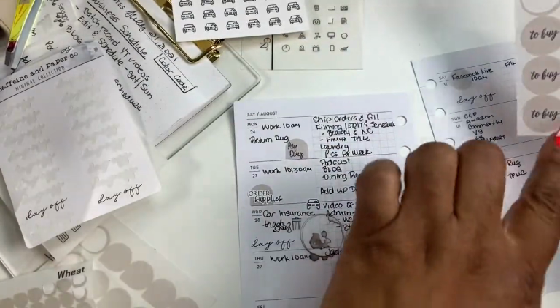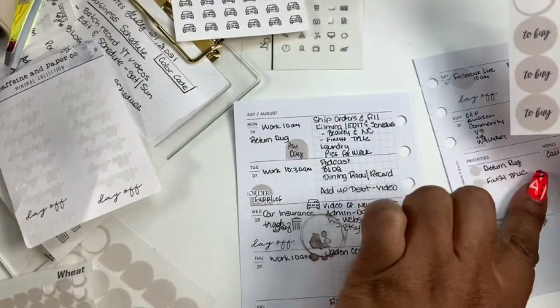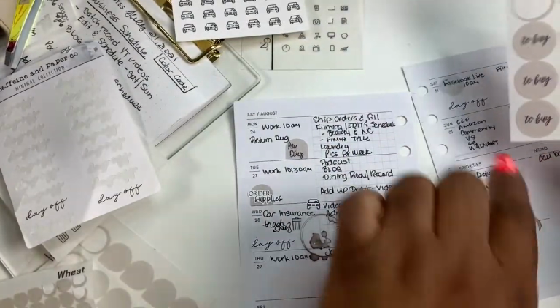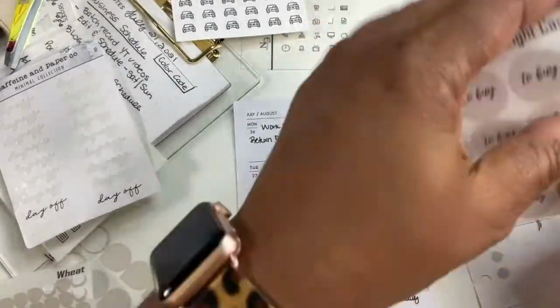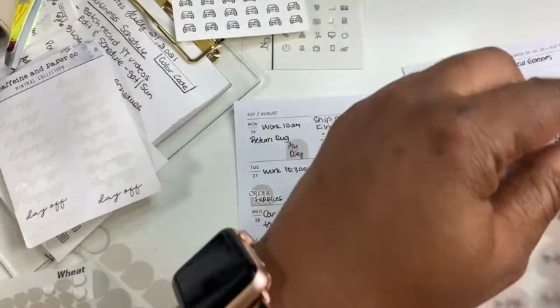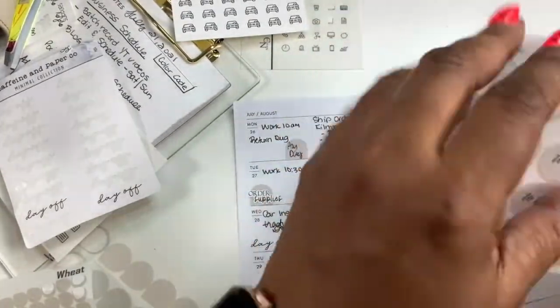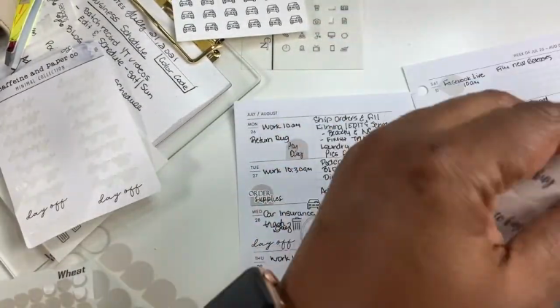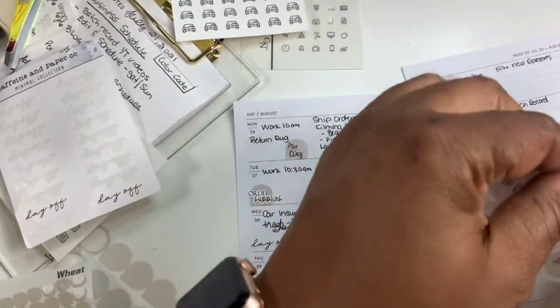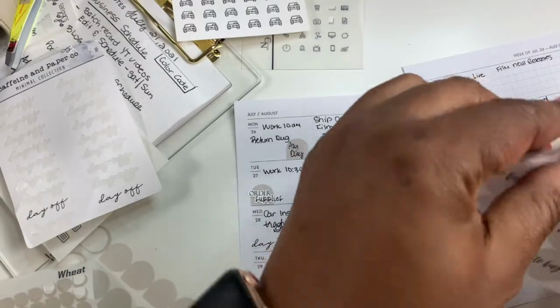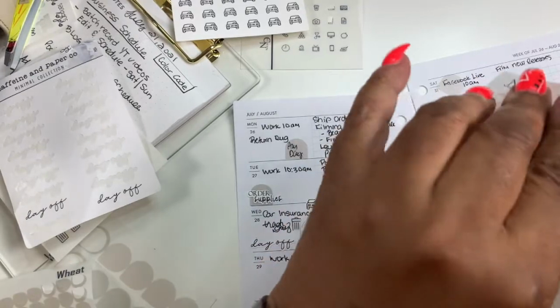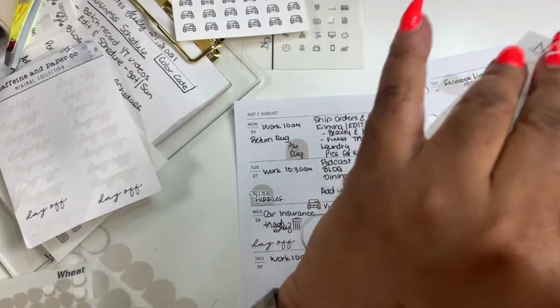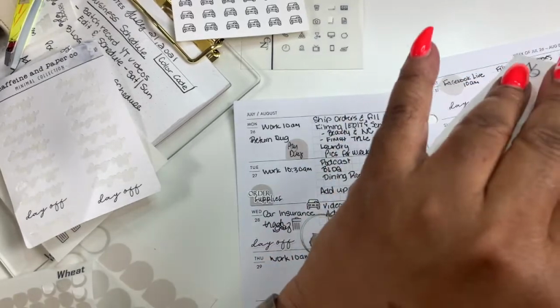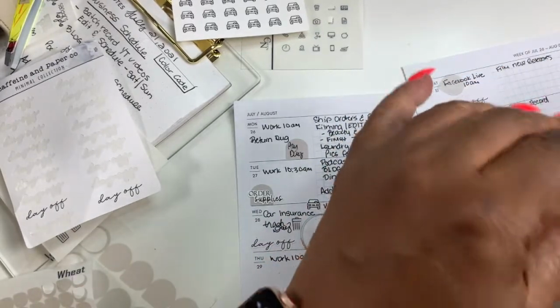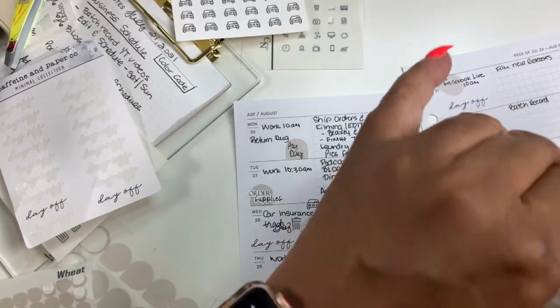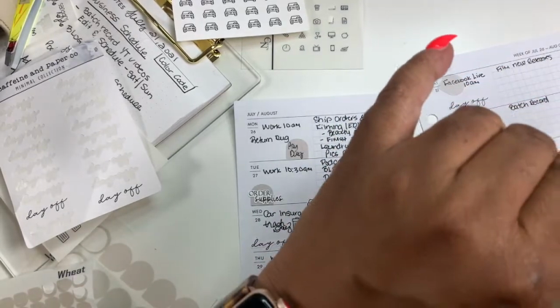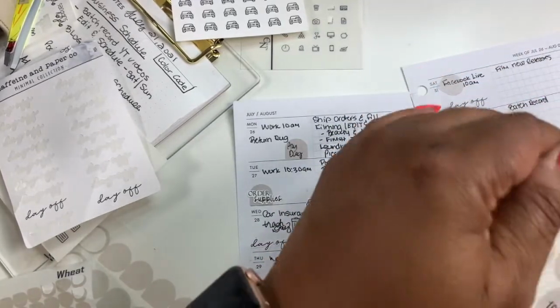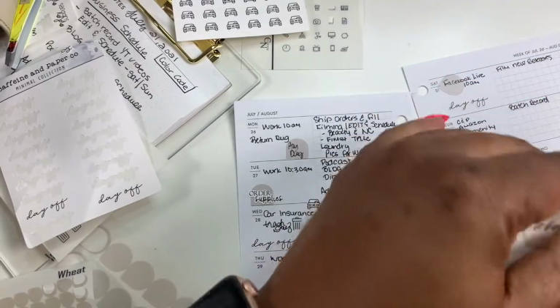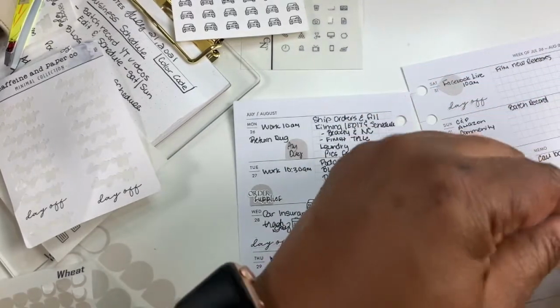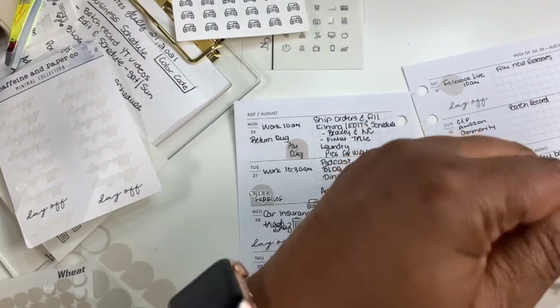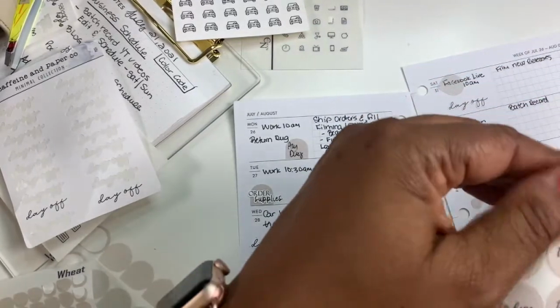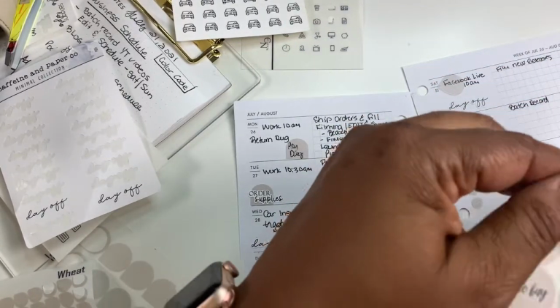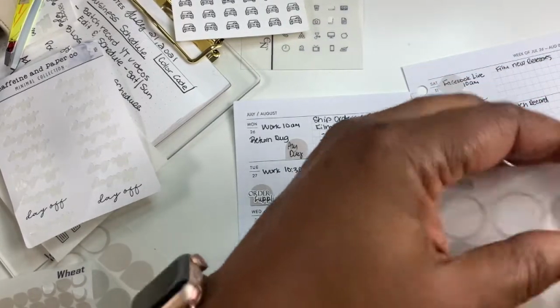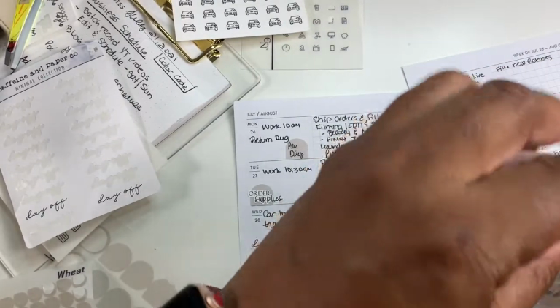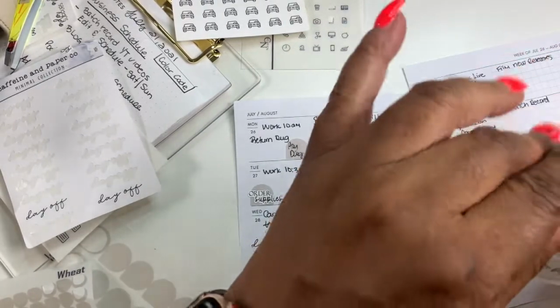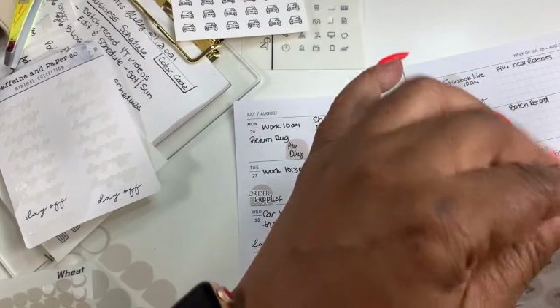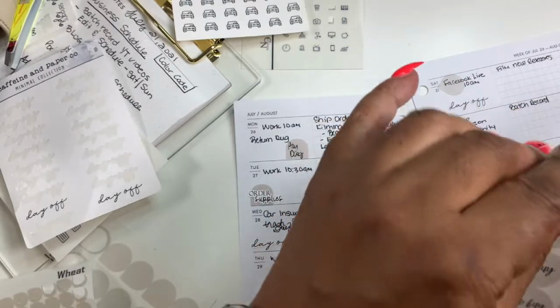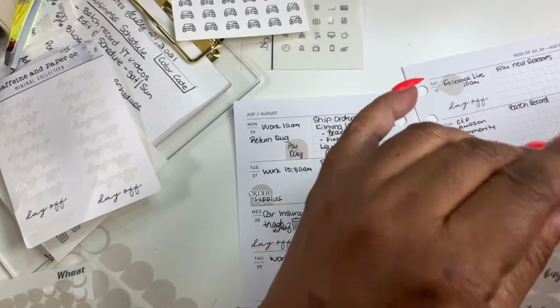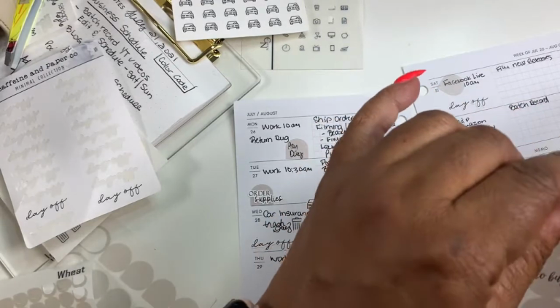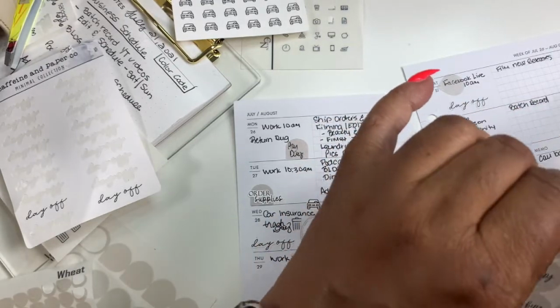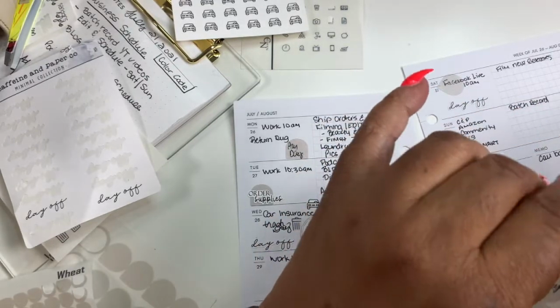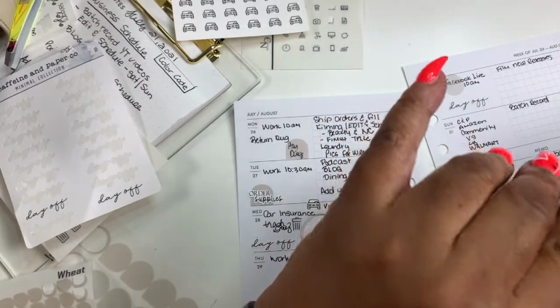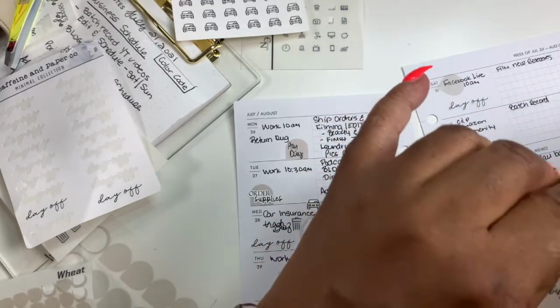To buy — I'm getting supplies, and these stickers as well can be found in my shop.